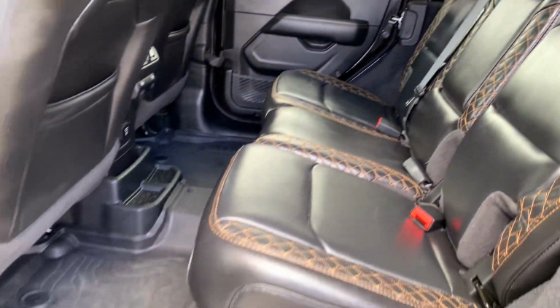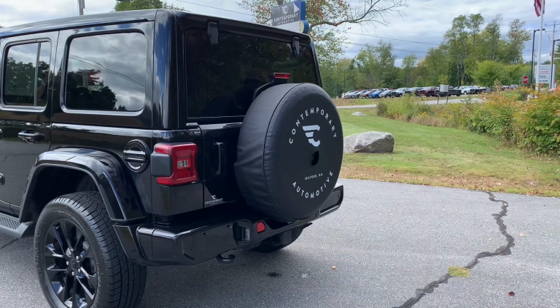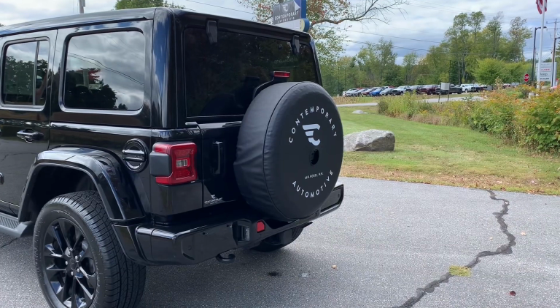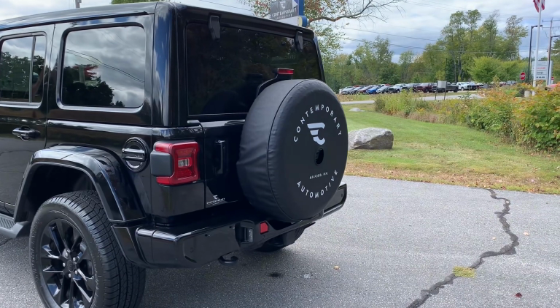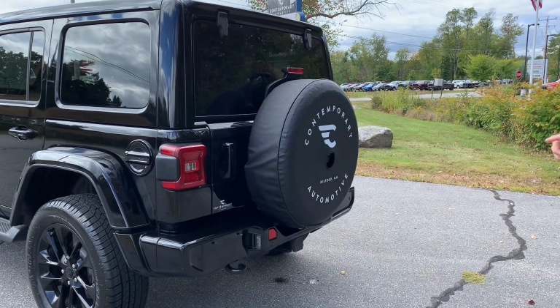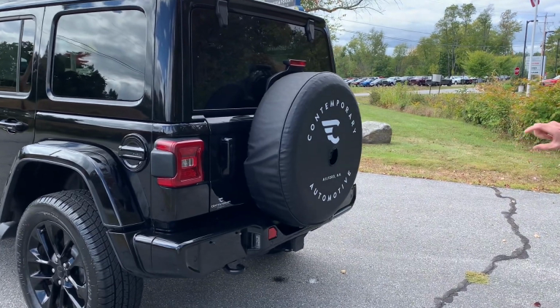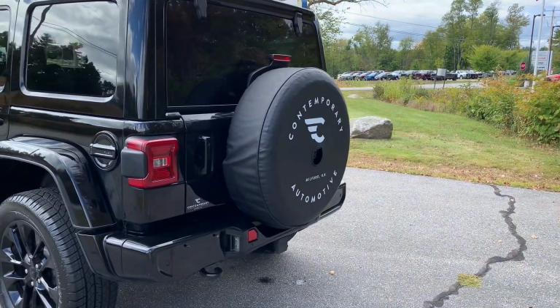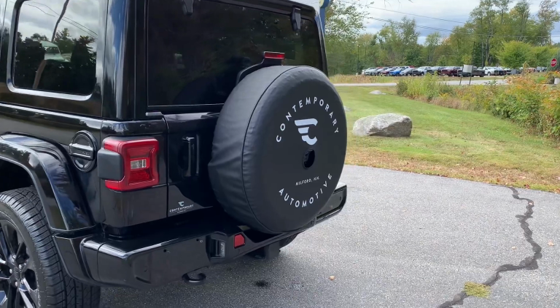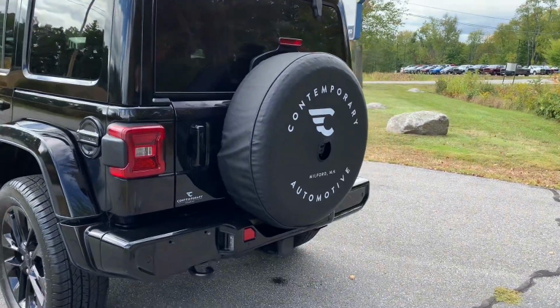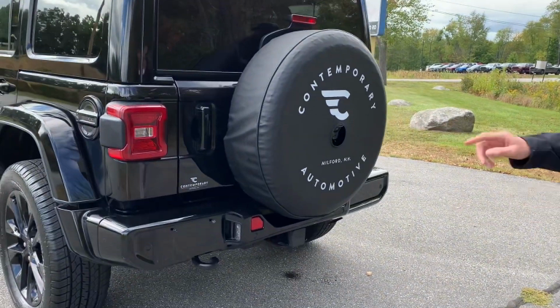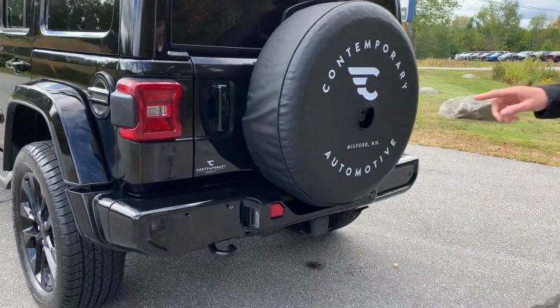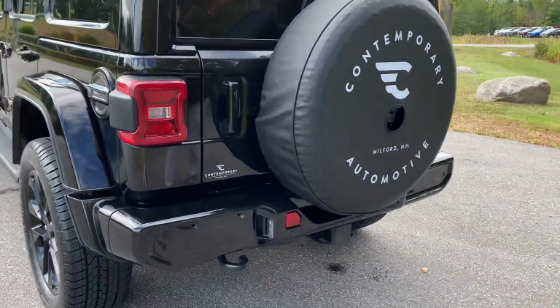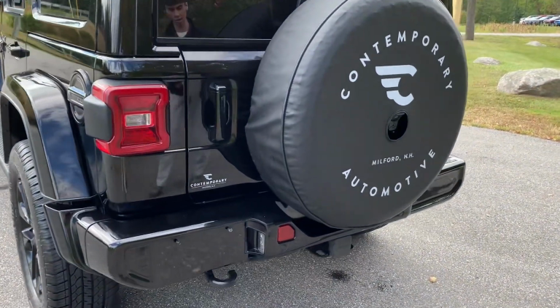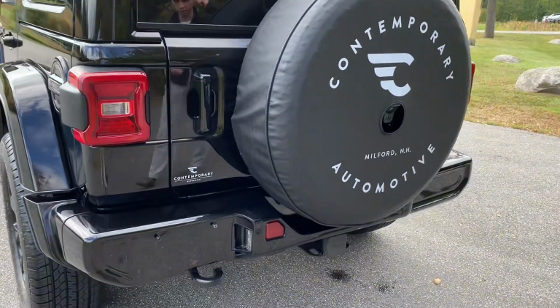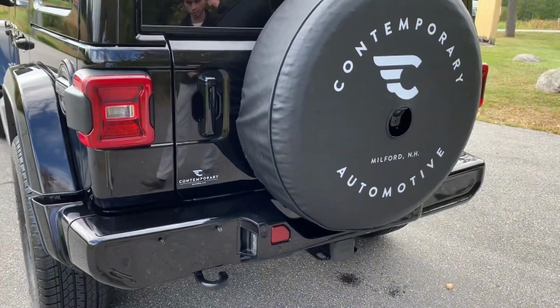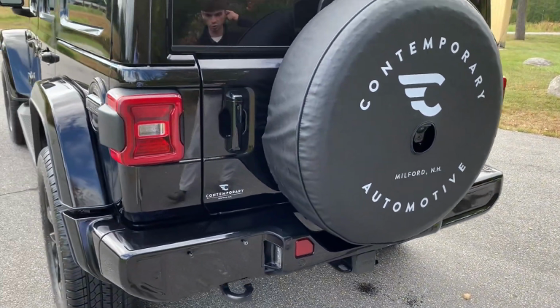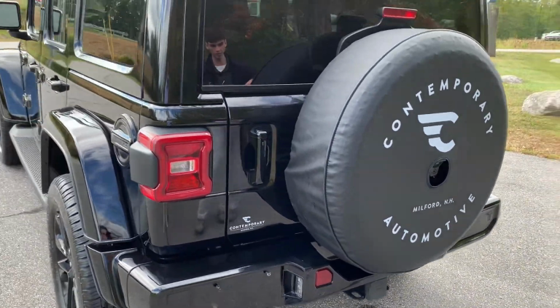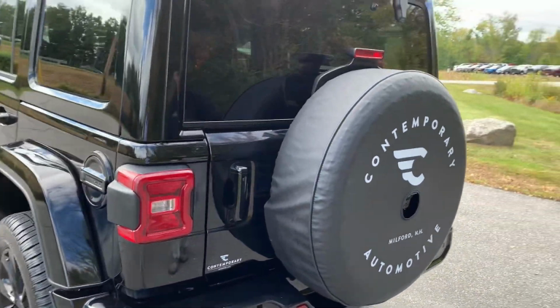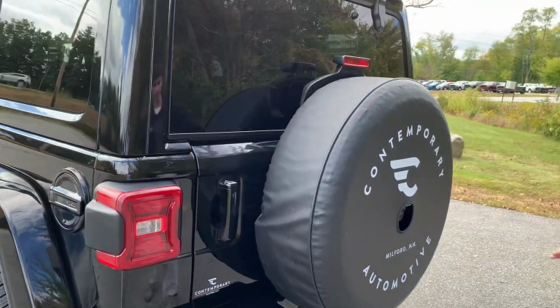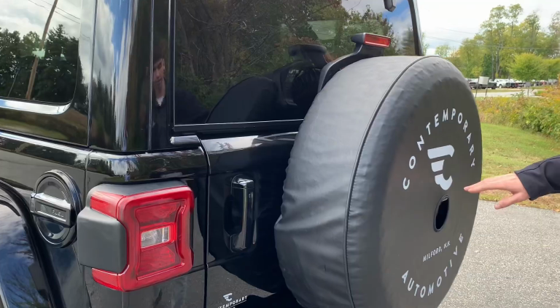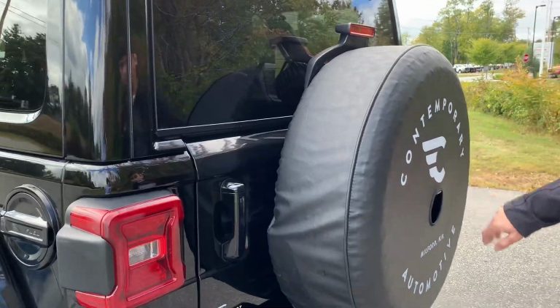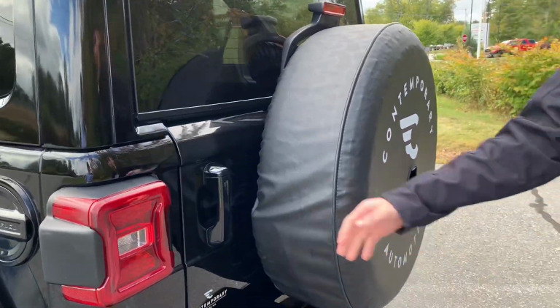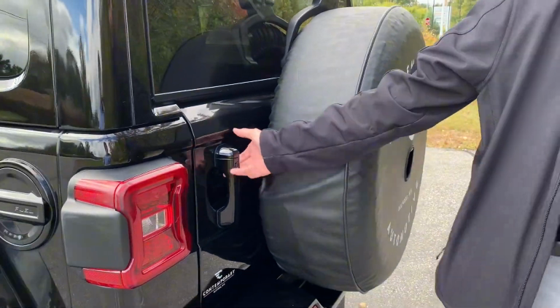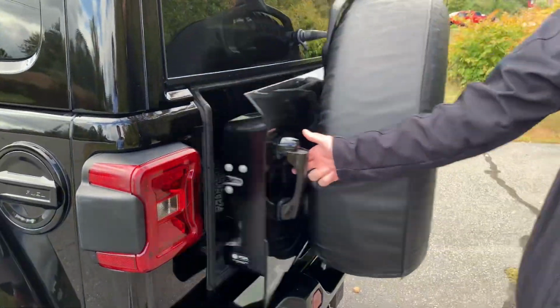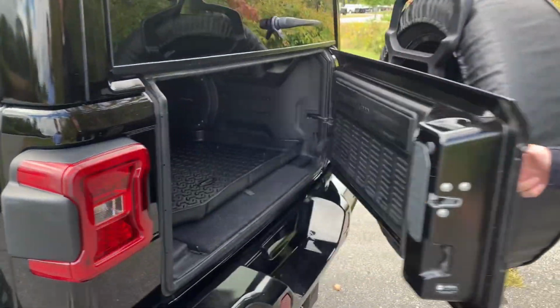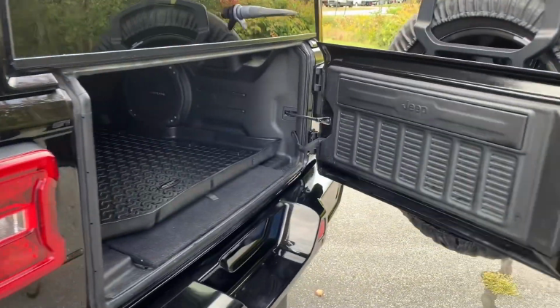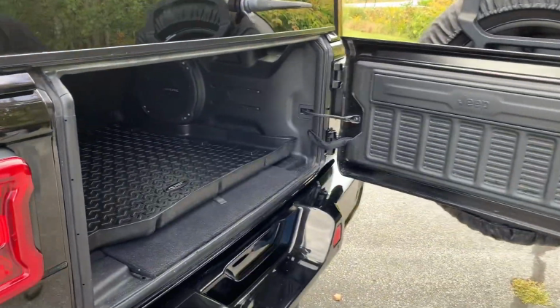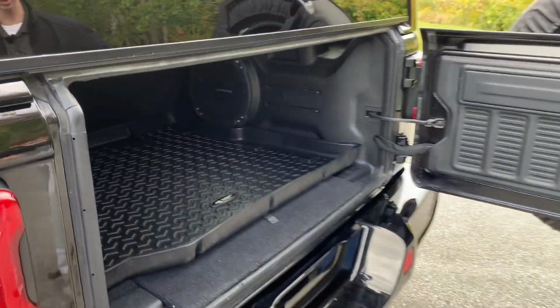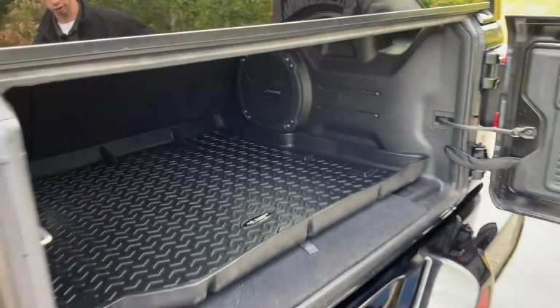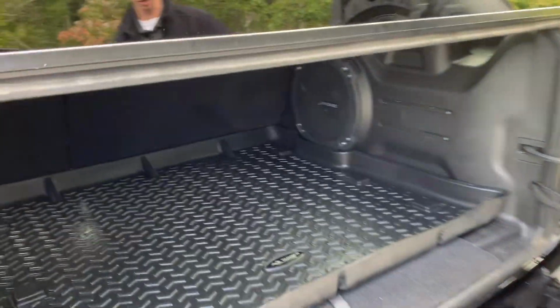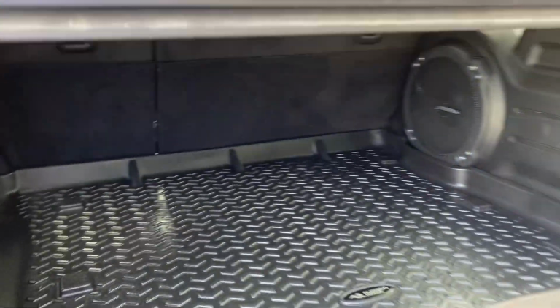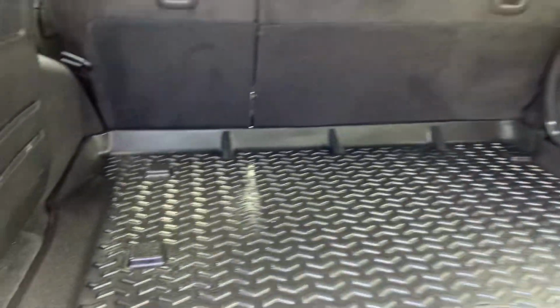Come around to the back — you got a color-matched rear bumper as well. Got ParkSense sensors in there that'll beep at you if you're getting too close to anything. Backup camera, and a cargo mat in the back.